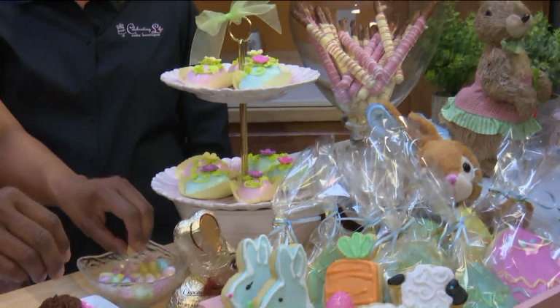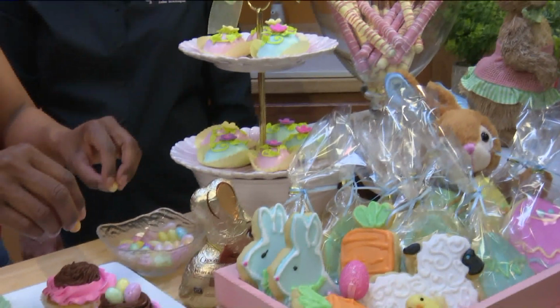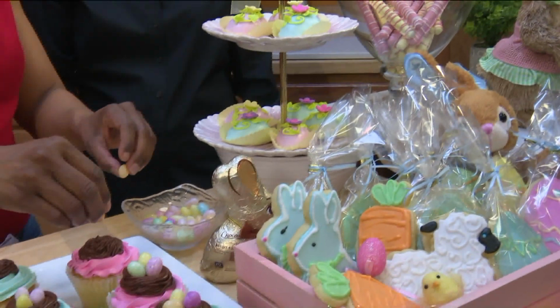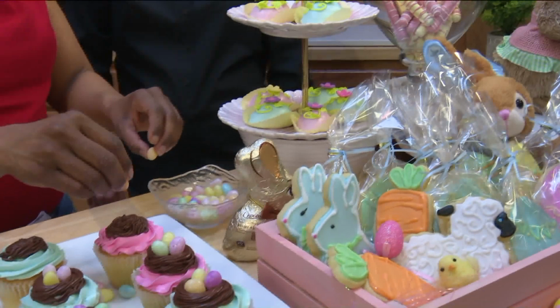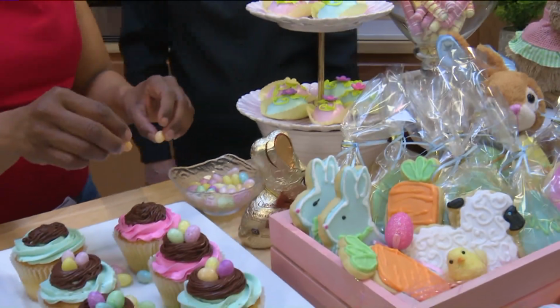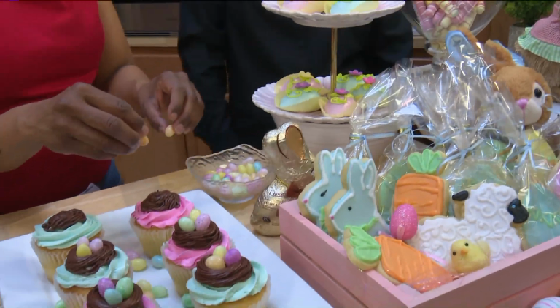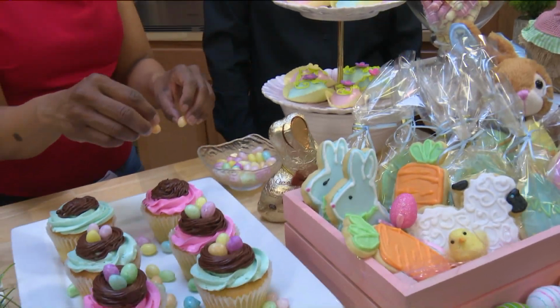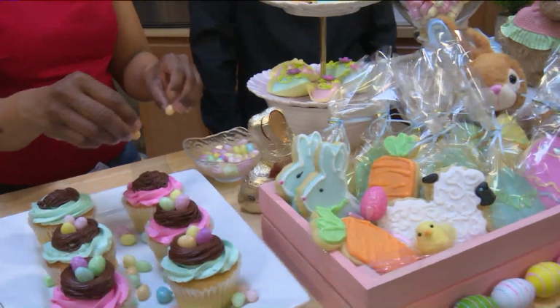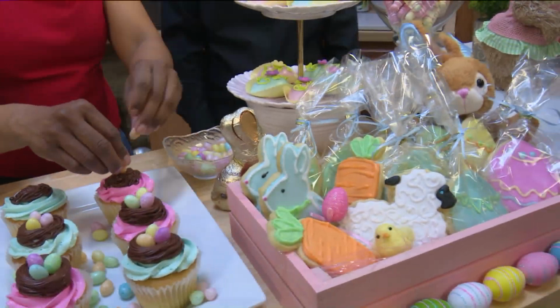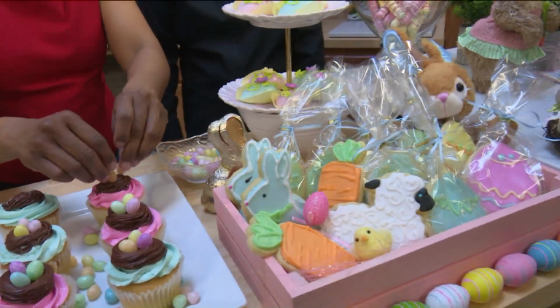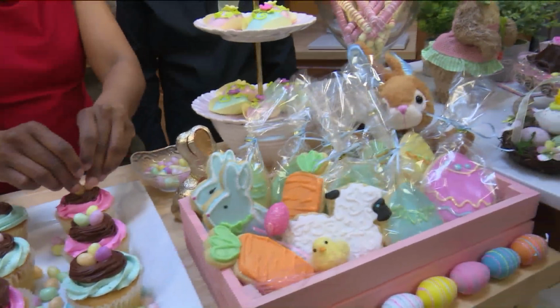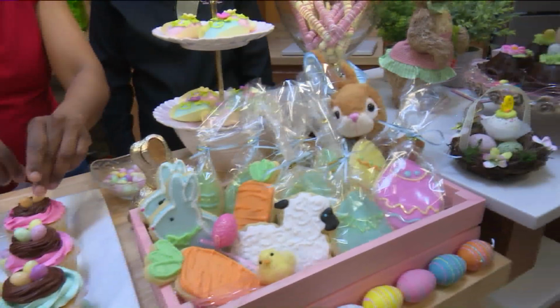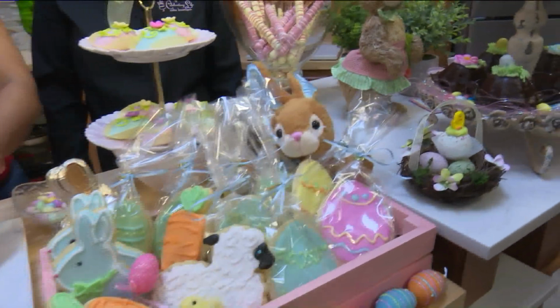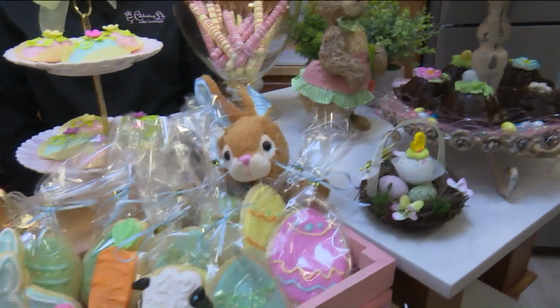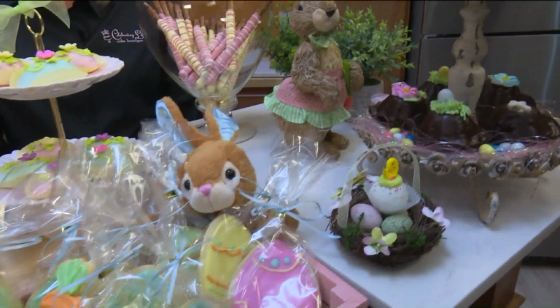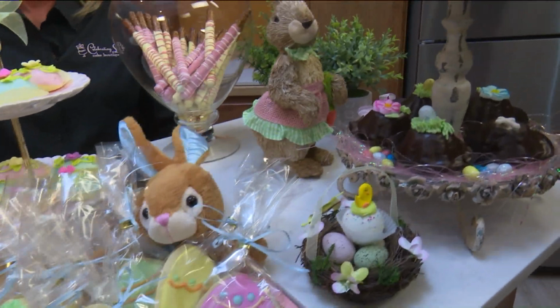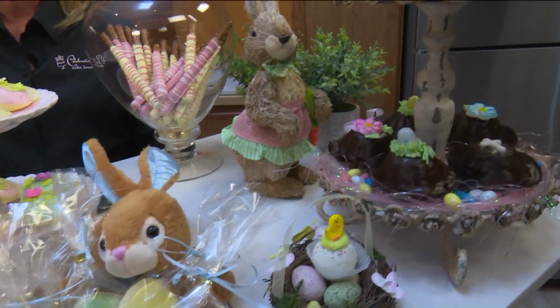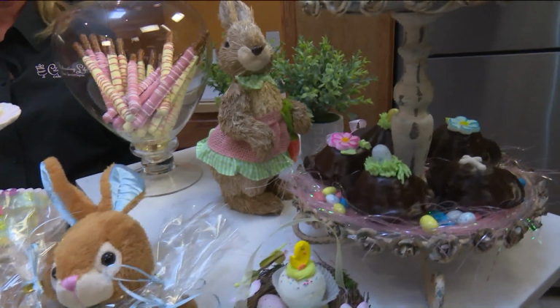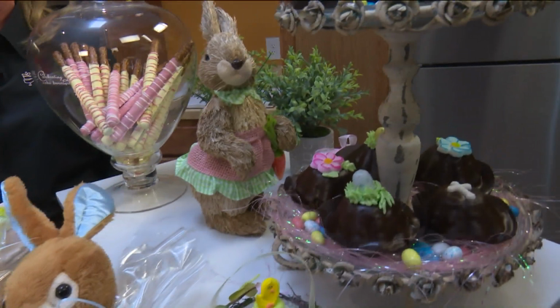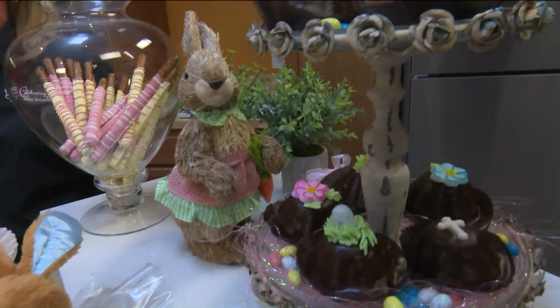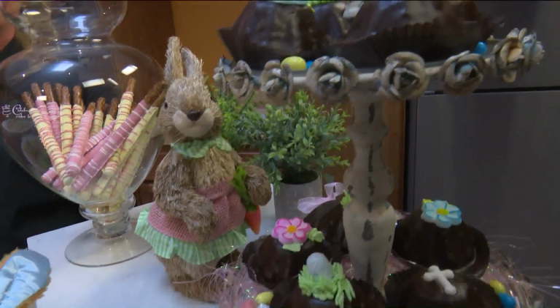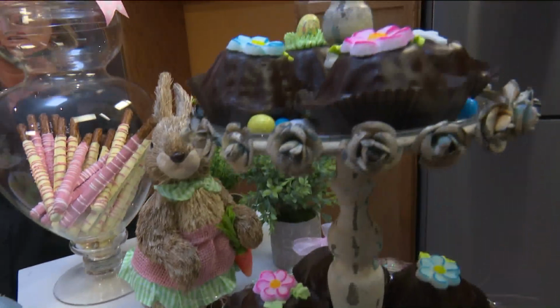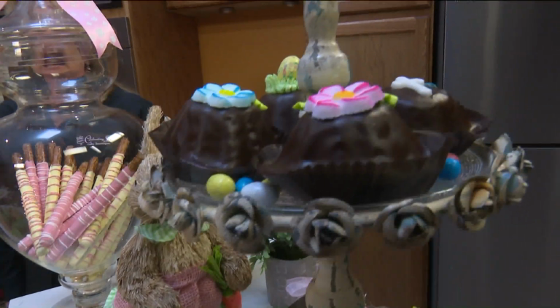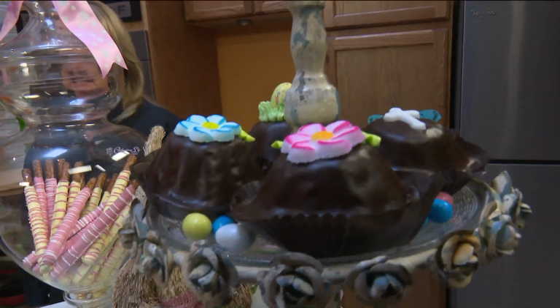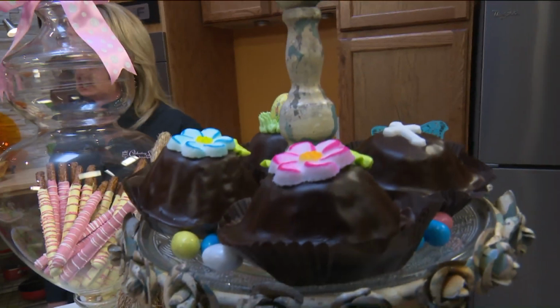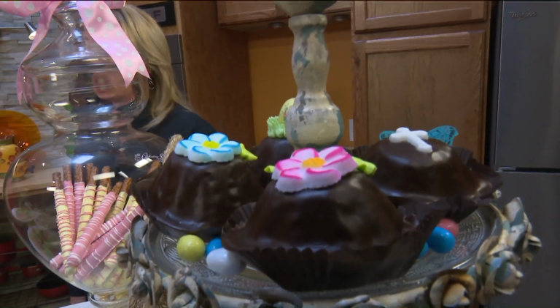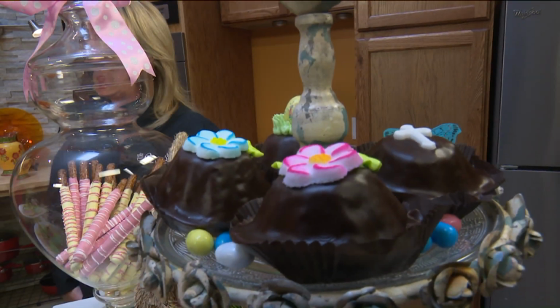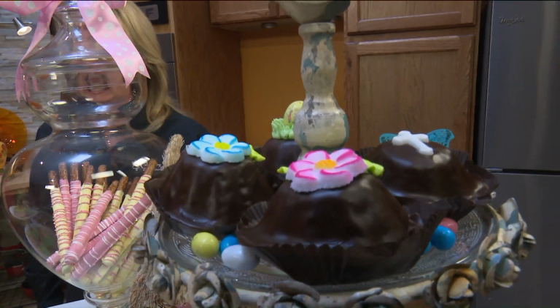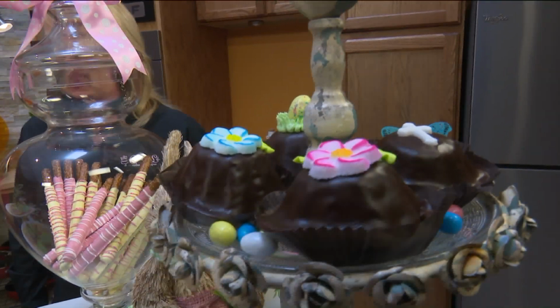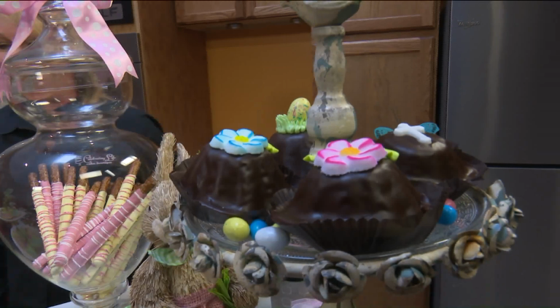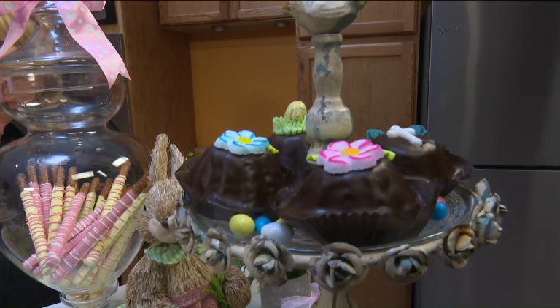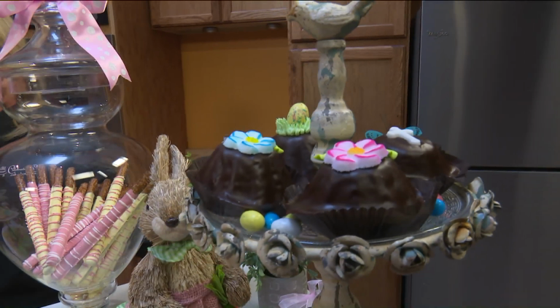Absolutely gorgeous. And of course — oh, you have chocolate! For the chocolate lovers, if you're dying for chocolate, that is our volcano filled with fudge, draped in ganache, and designed for Easter. There's nothing wrong with that at all!